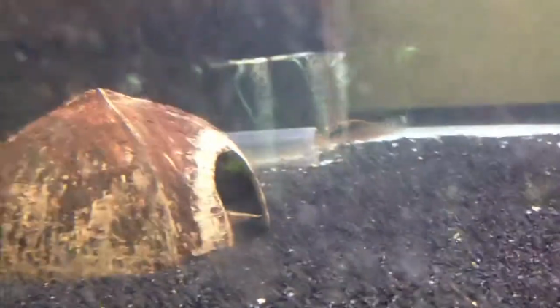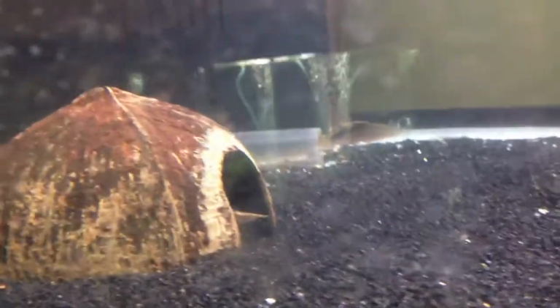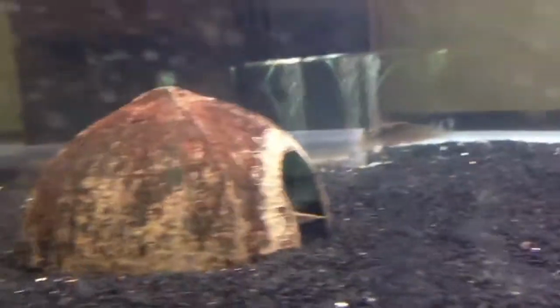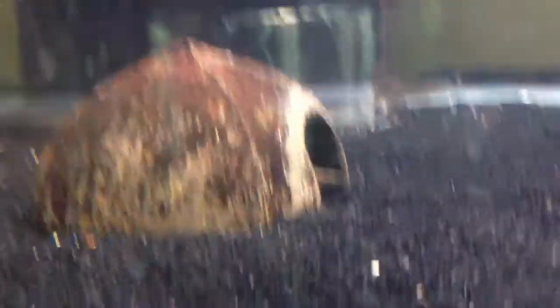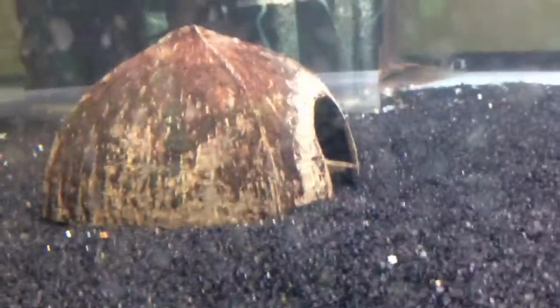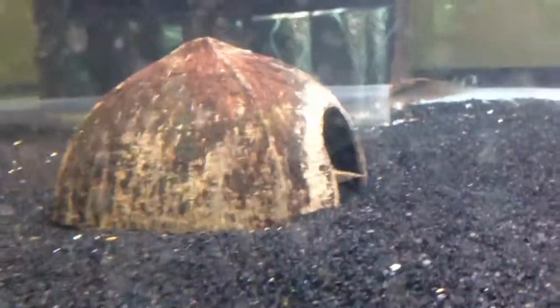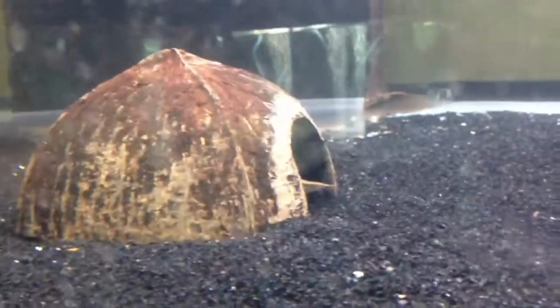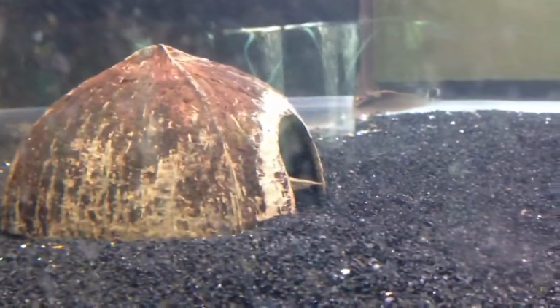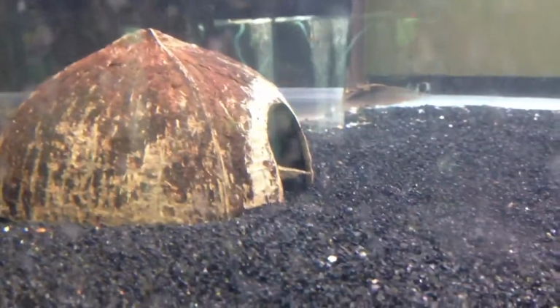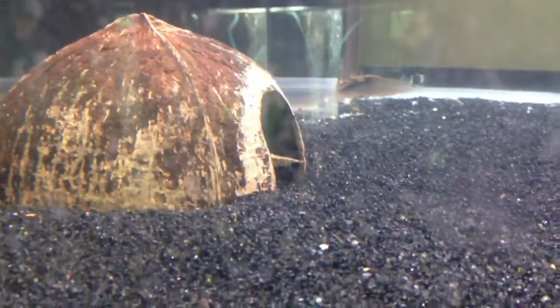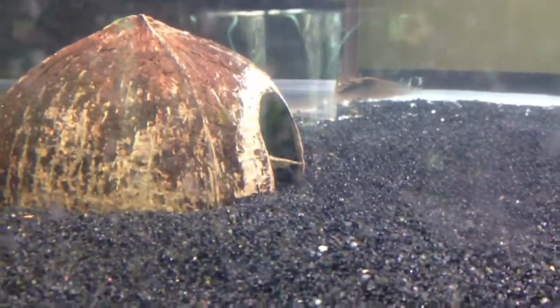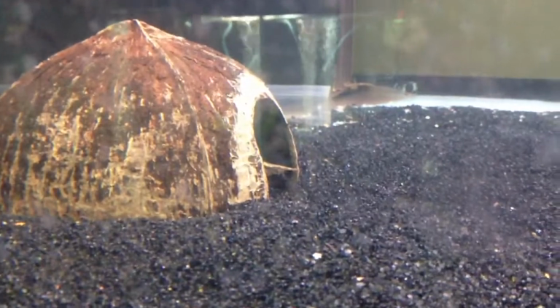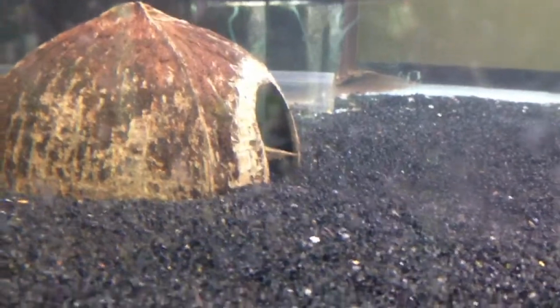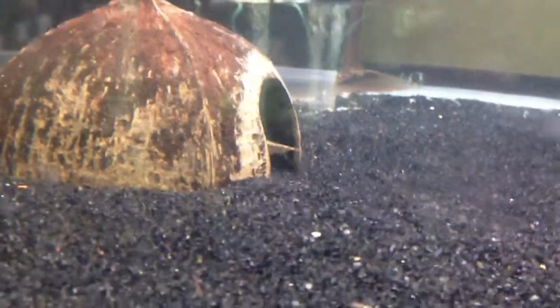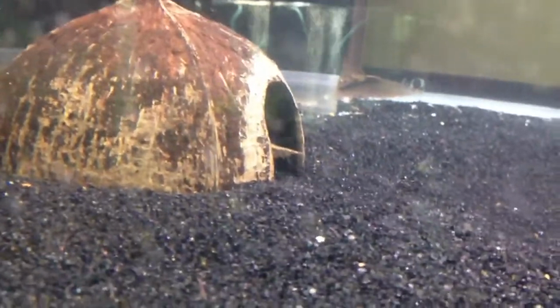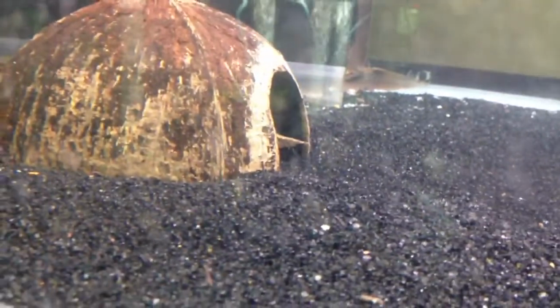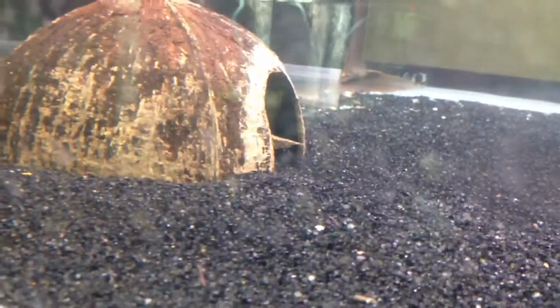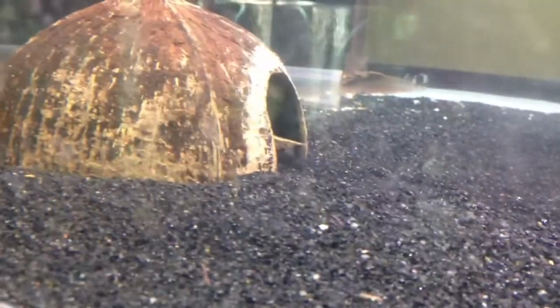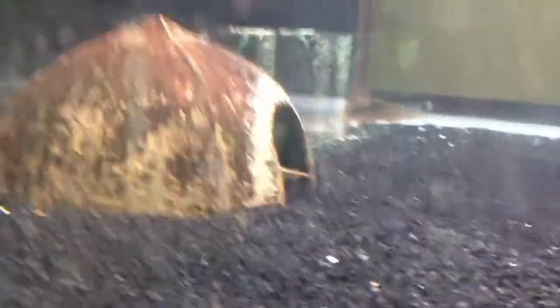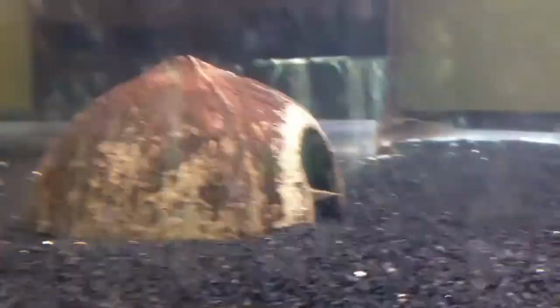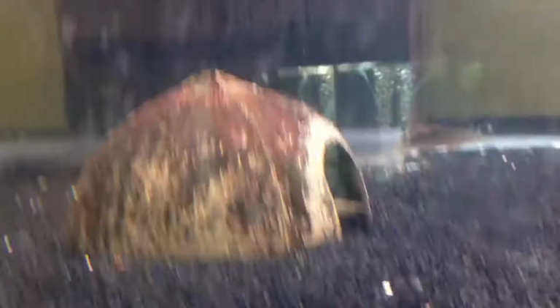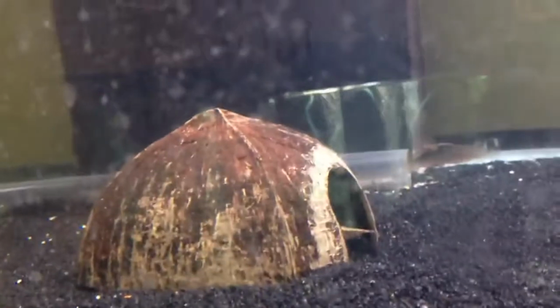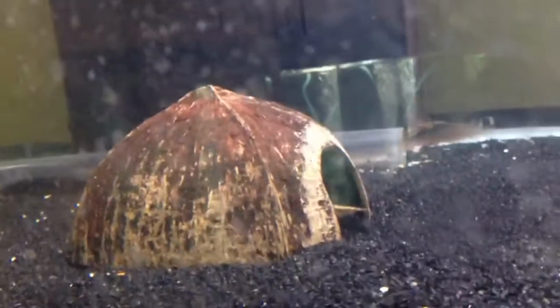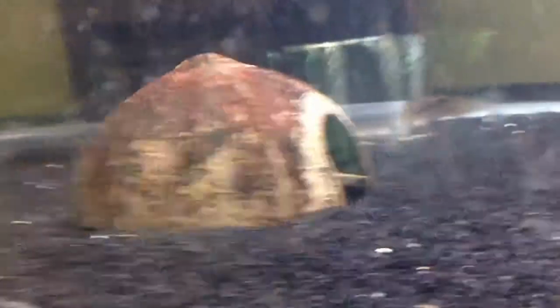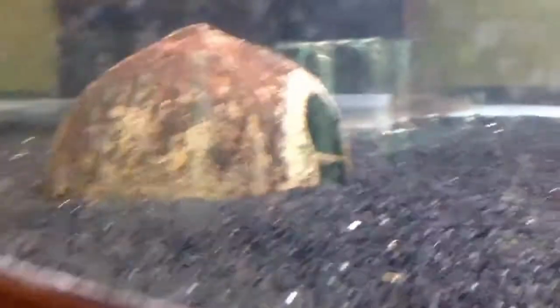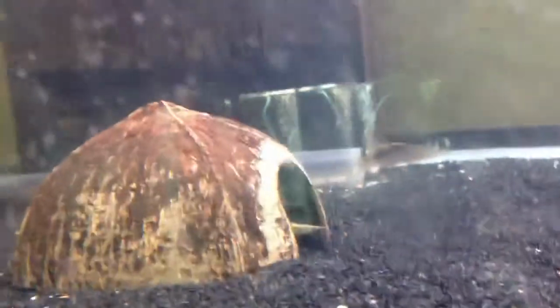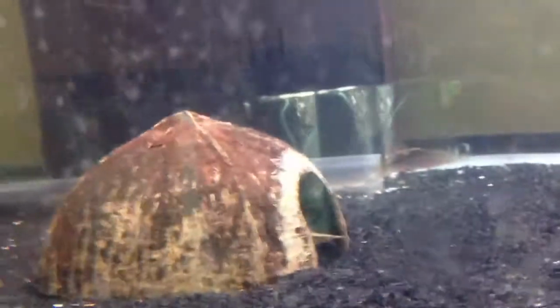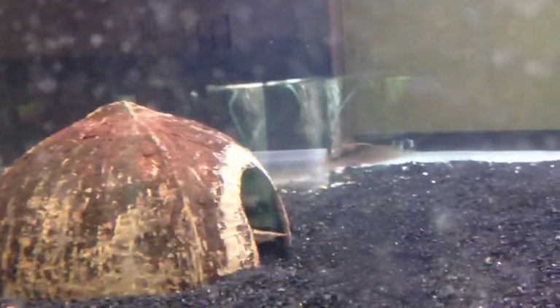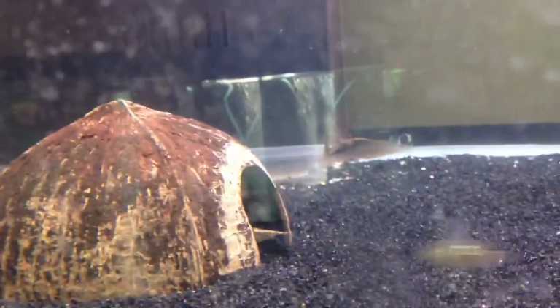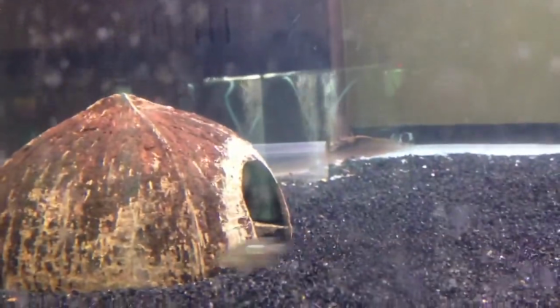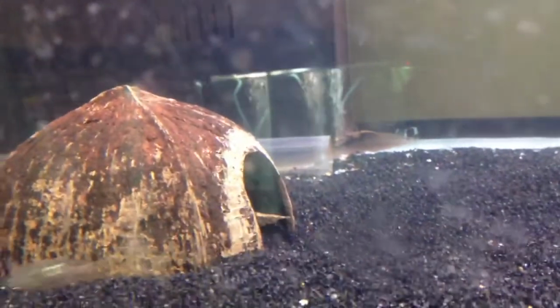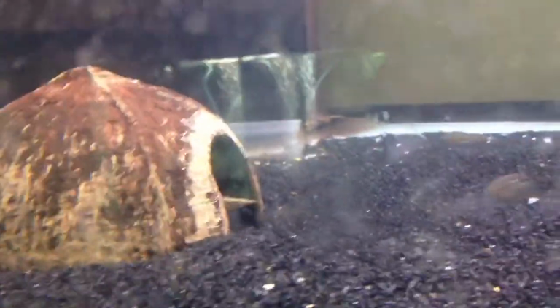He's a beautiful looking eel. He hasn't eaten yet. I had one in the past, but I didn't have a secure enough cover, so it unfortunately hopped out. With this guy, I'm taking precautions.